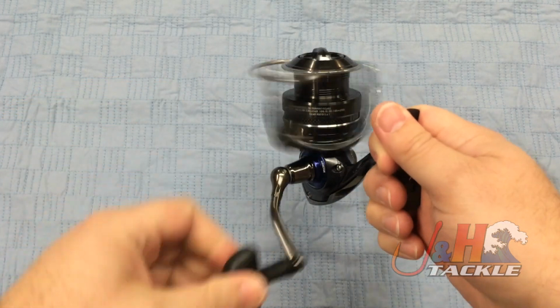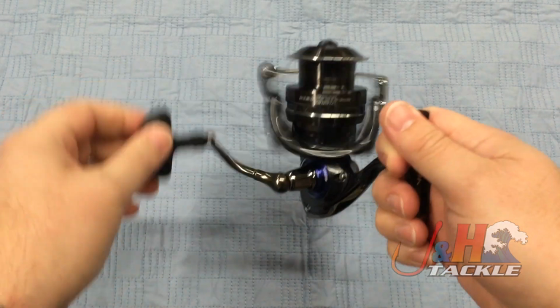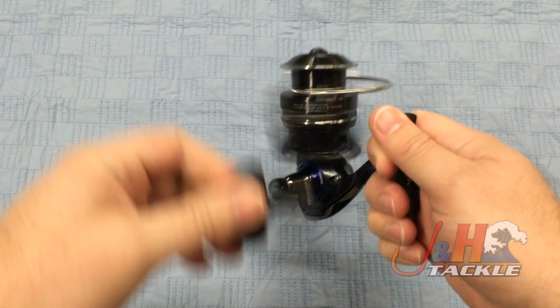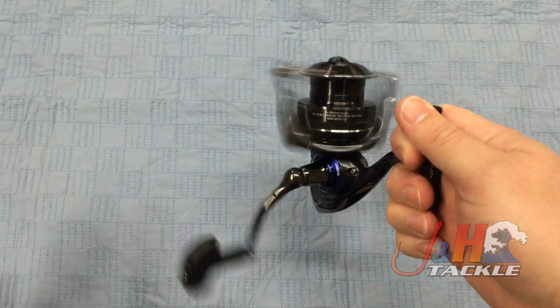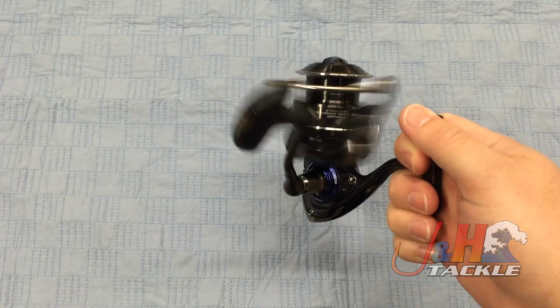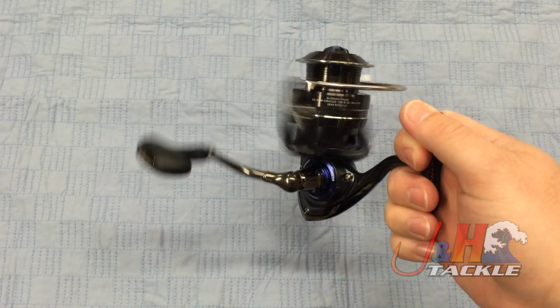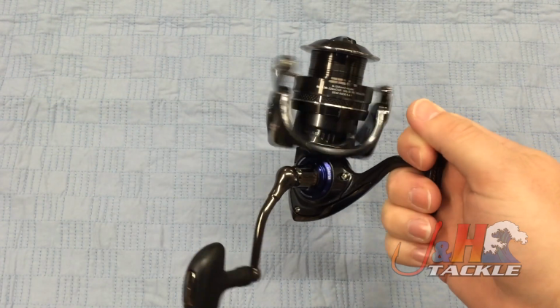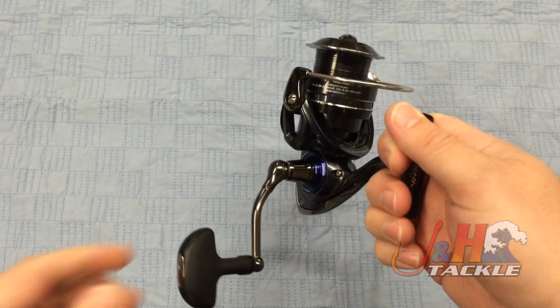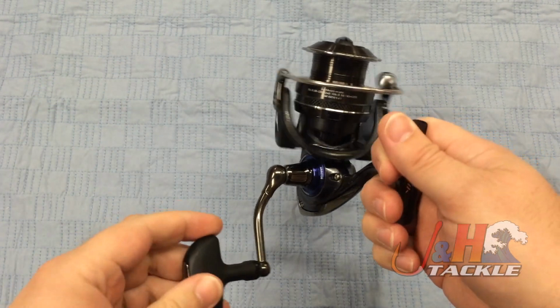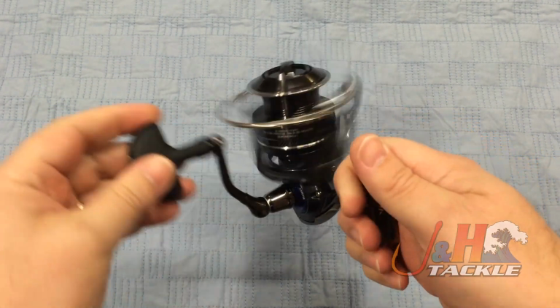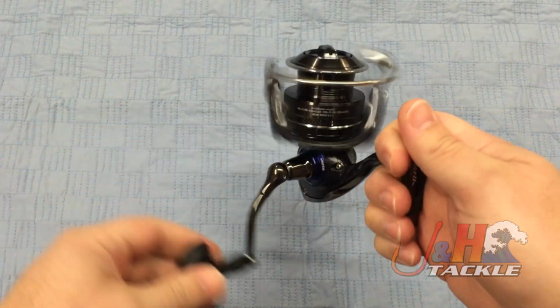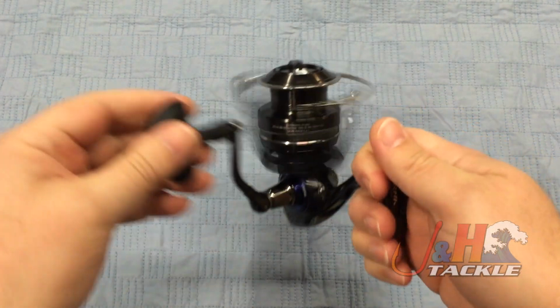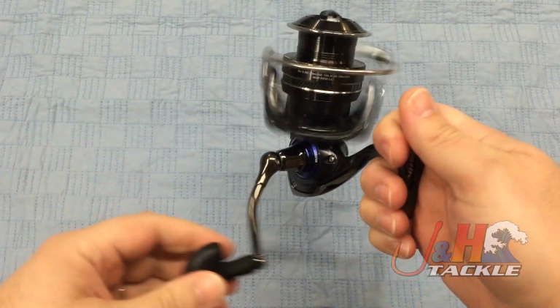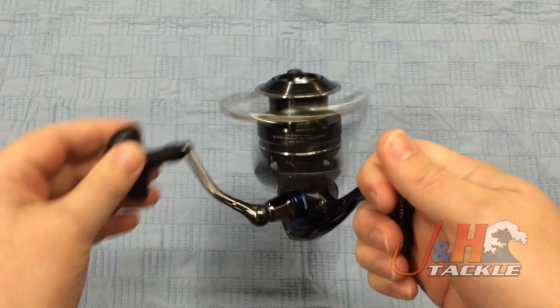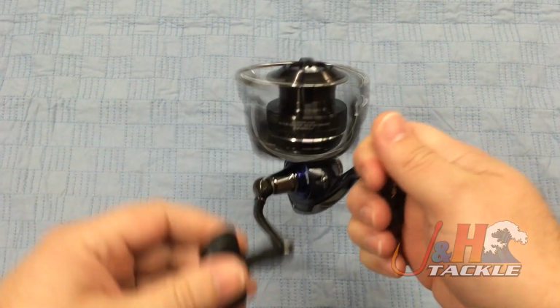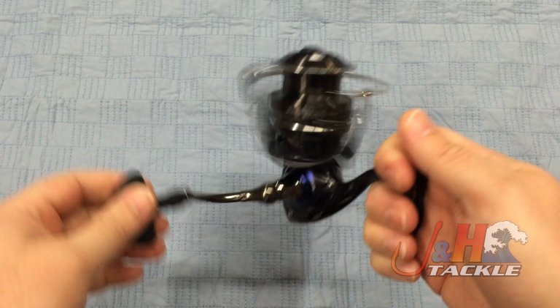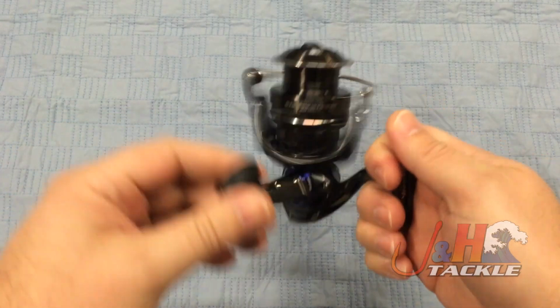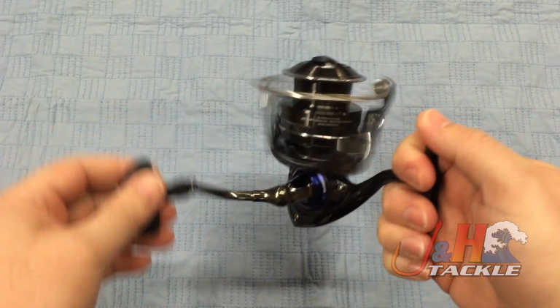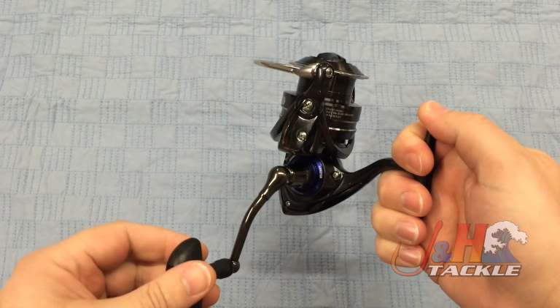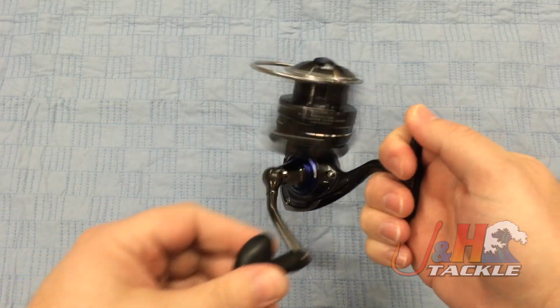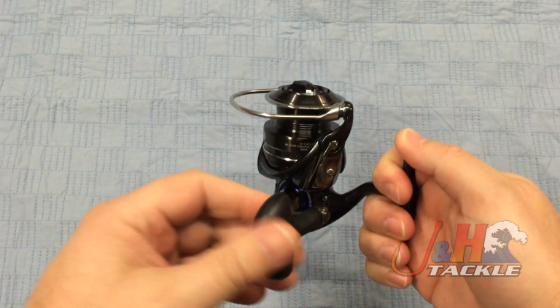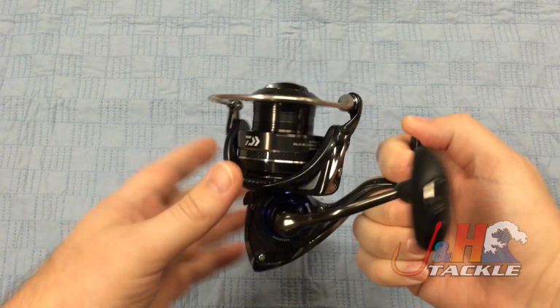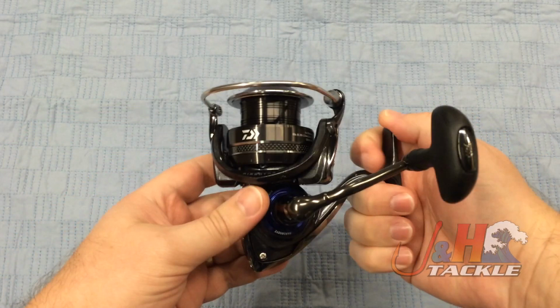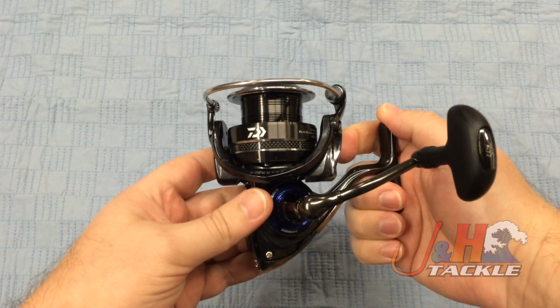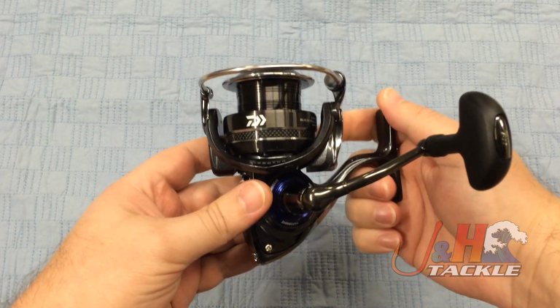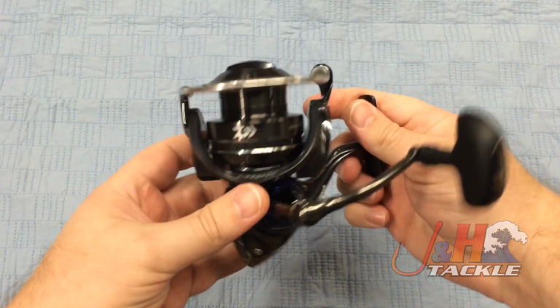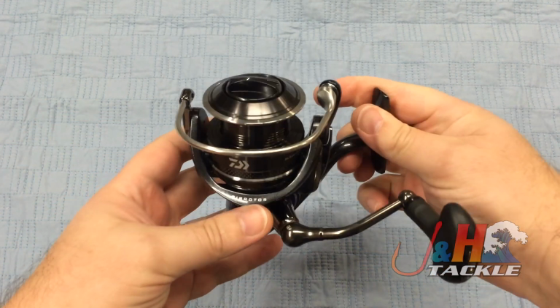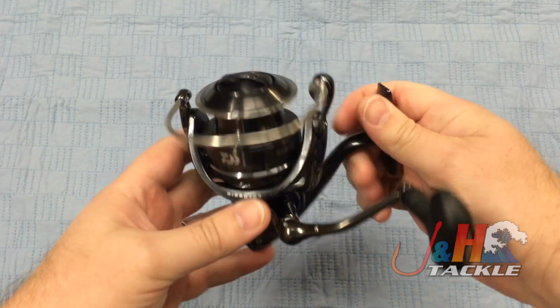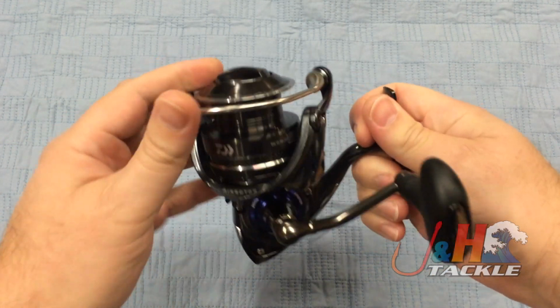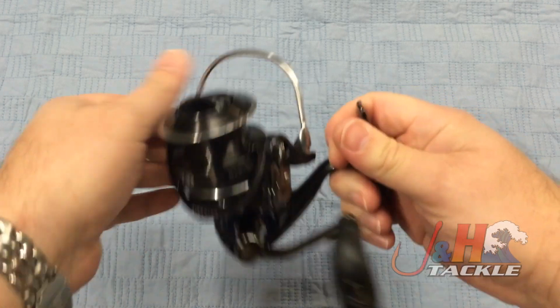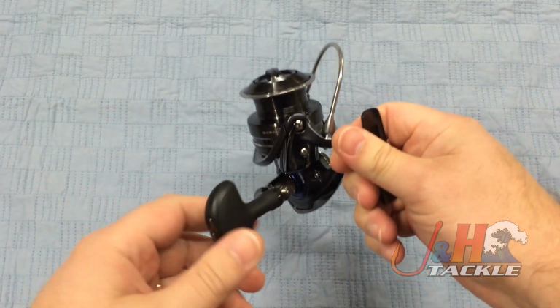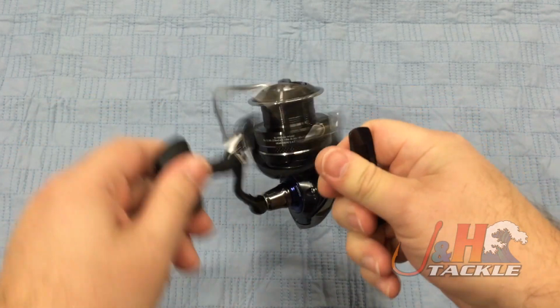As always, Daiwa uses their digitally cut gears, and they're just getting better and better with their gearing every year. When you combine that with the eight ball bearings and the magnetic oil, you get a reel that is just tremendously smooth.